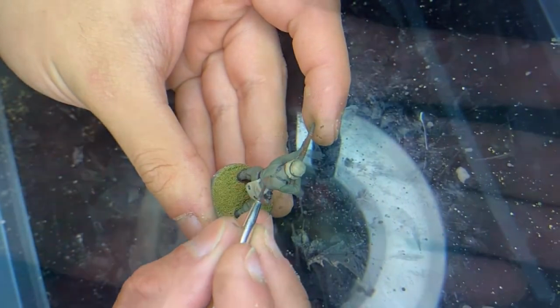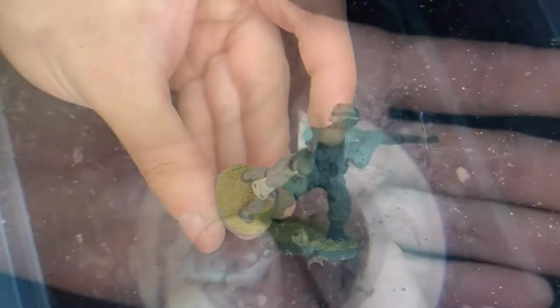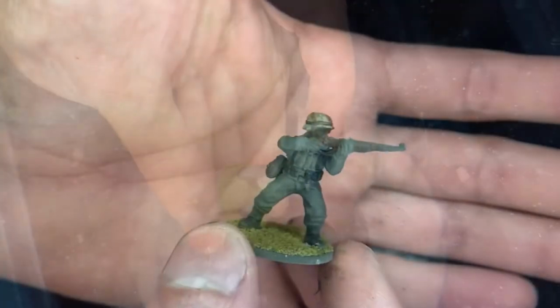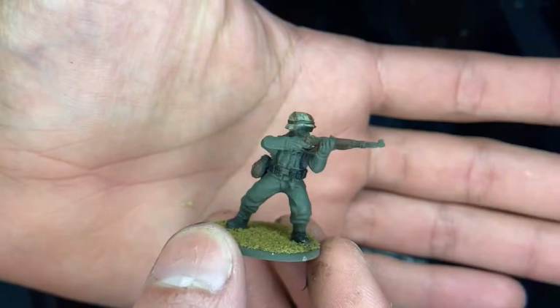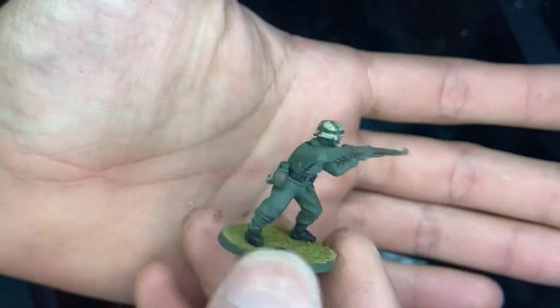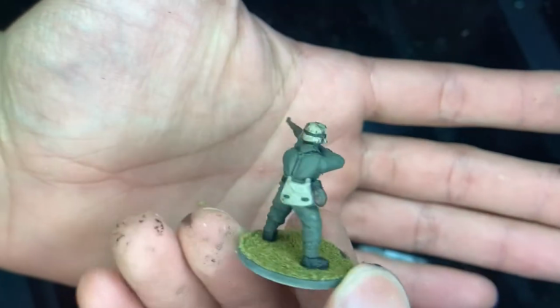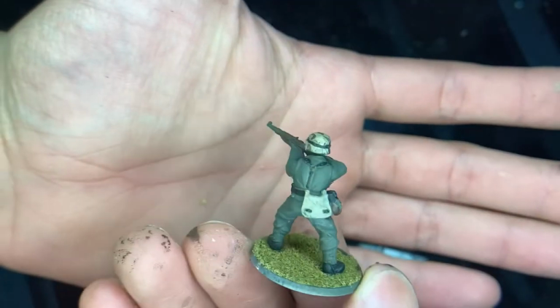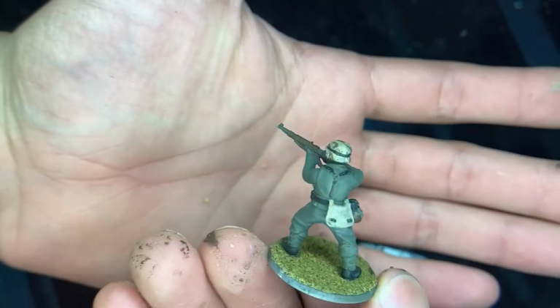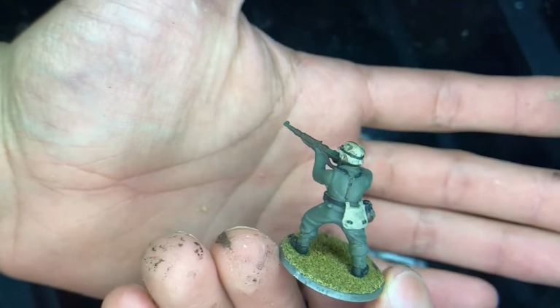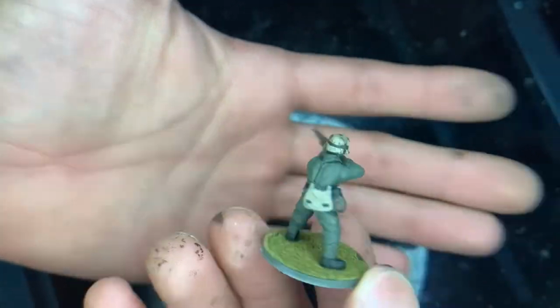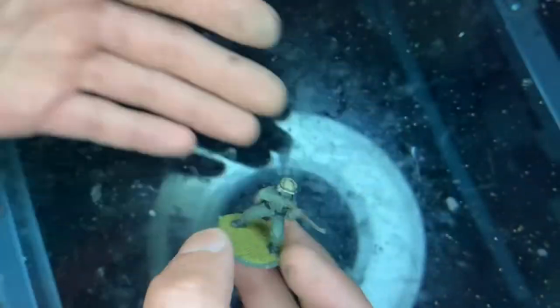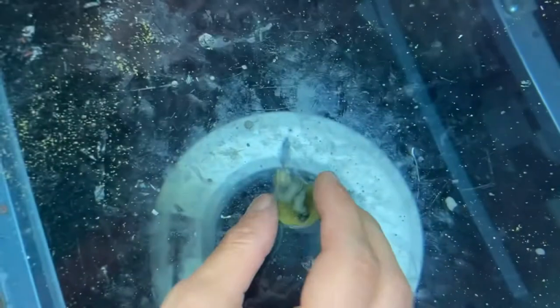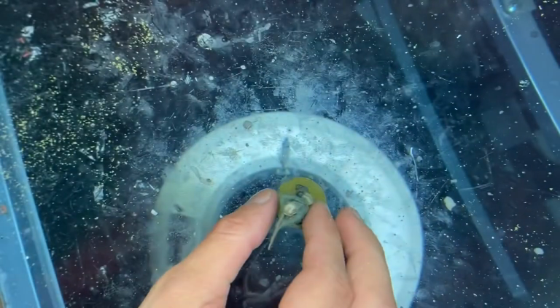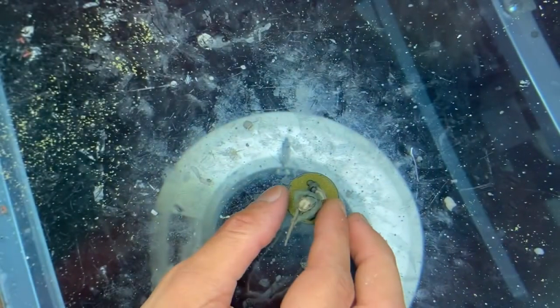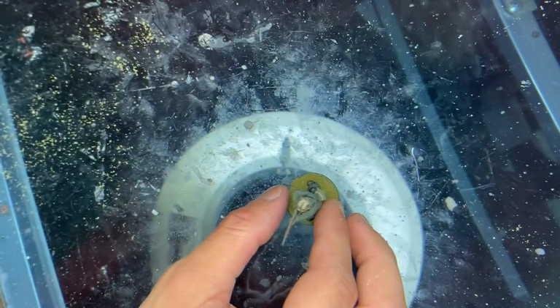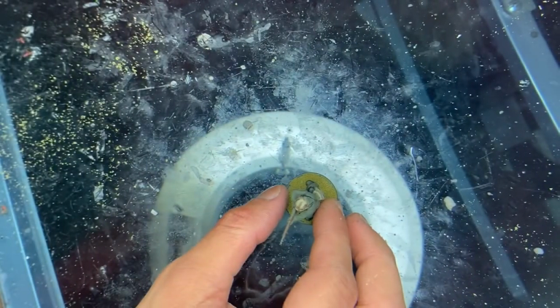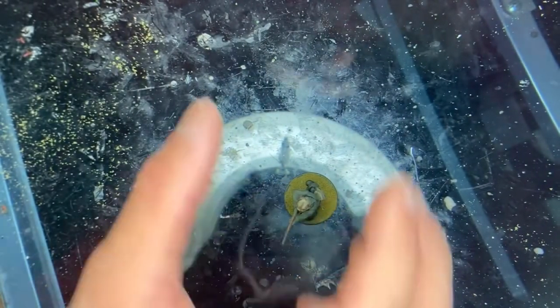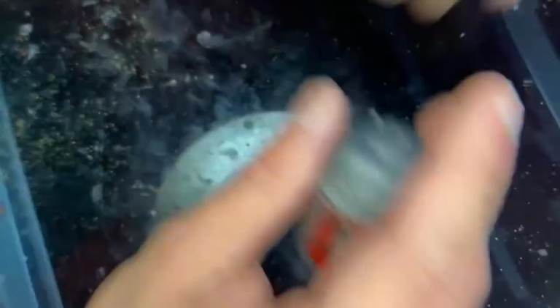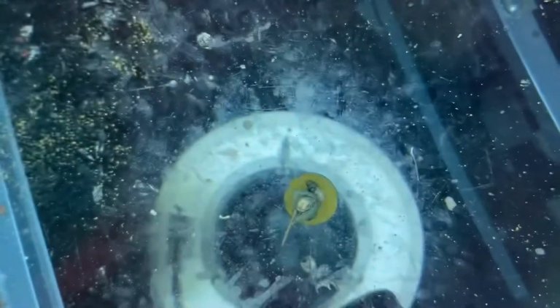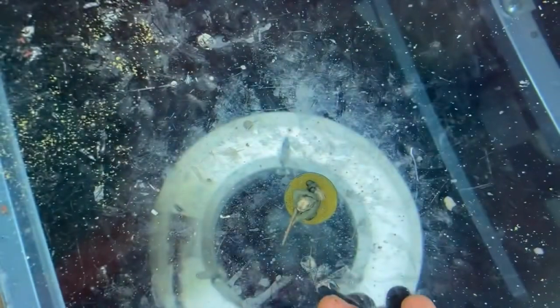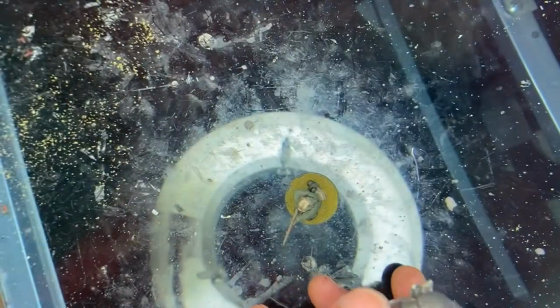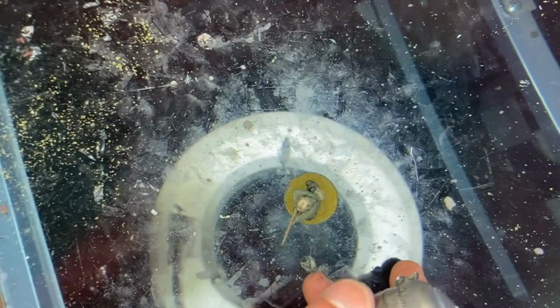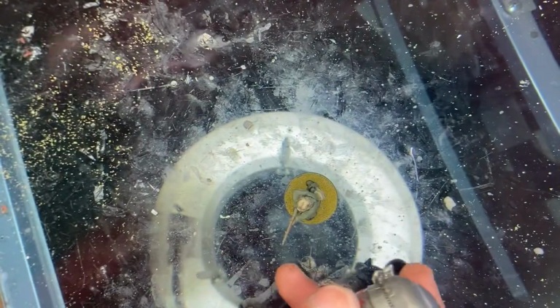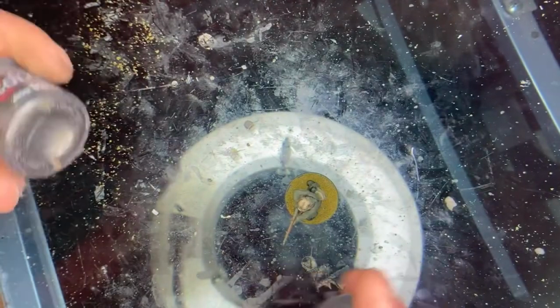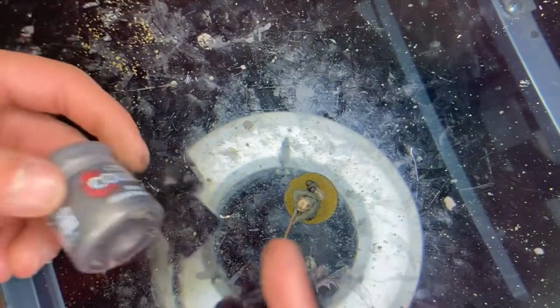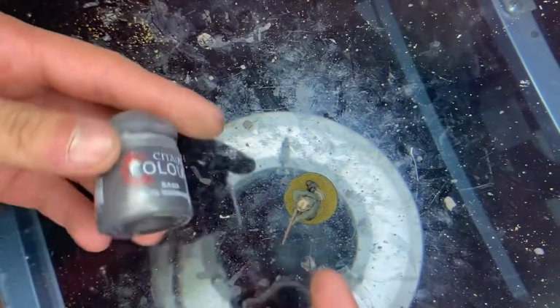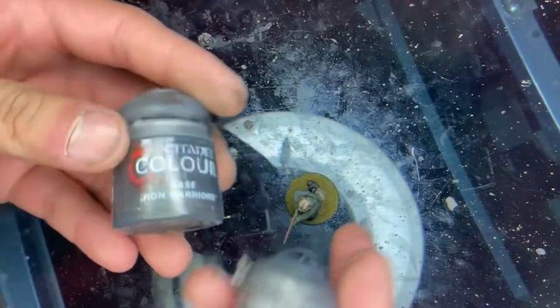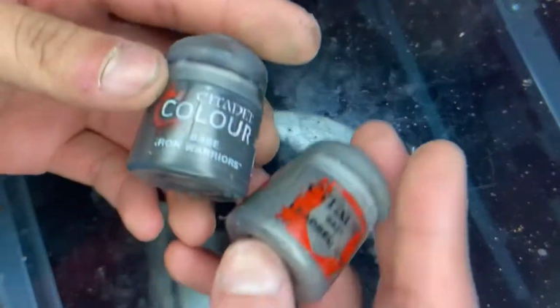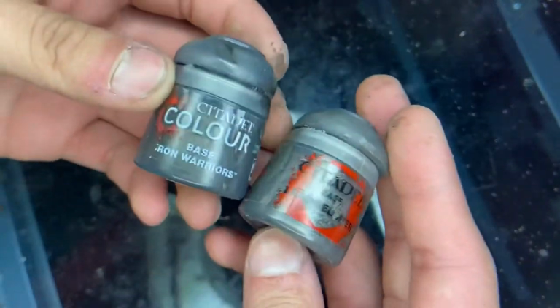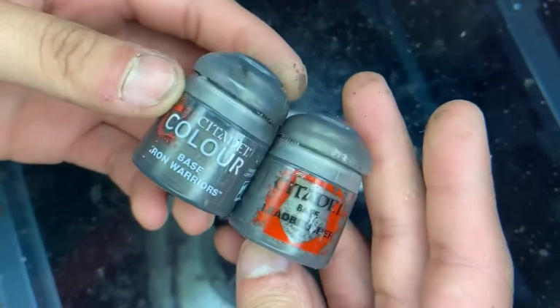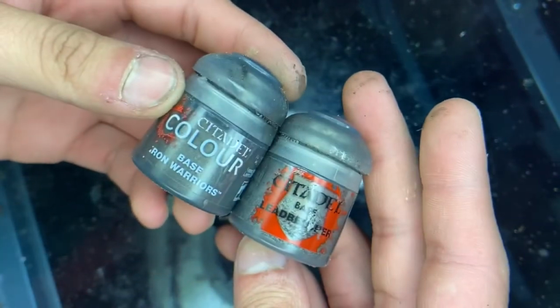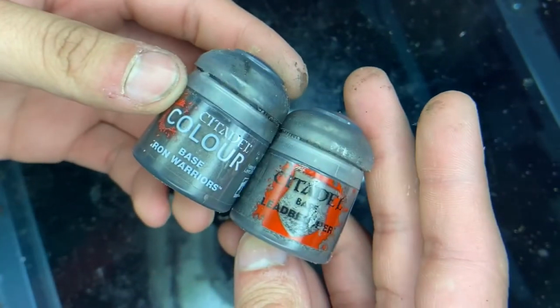Now that that's done, the next thing we're going to do is pick out the gun and some little buckles — or these two colors.